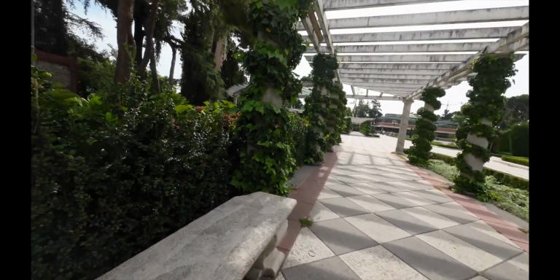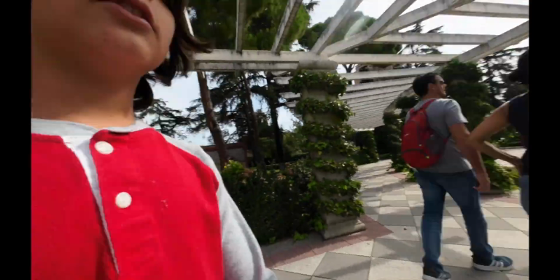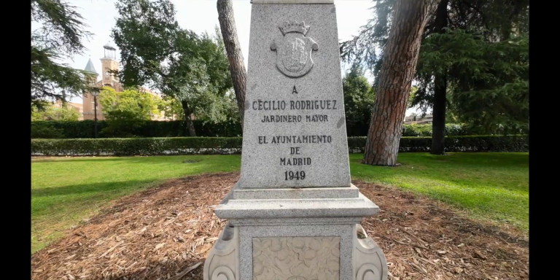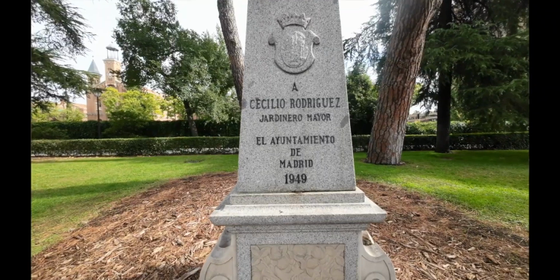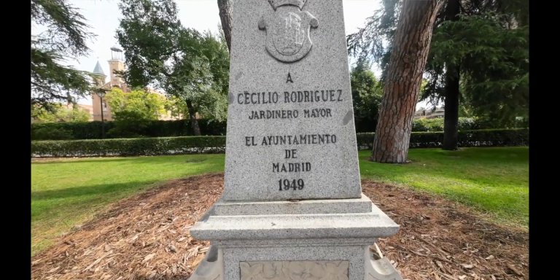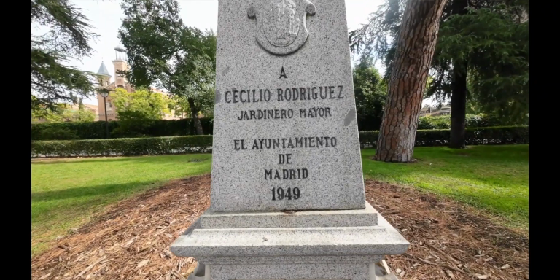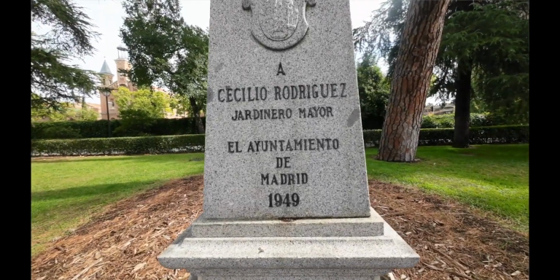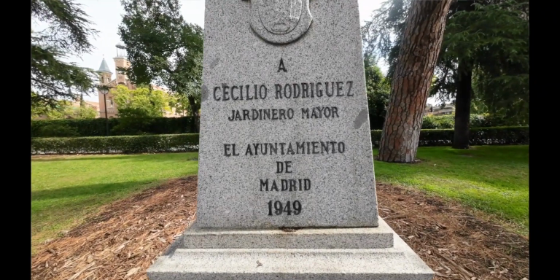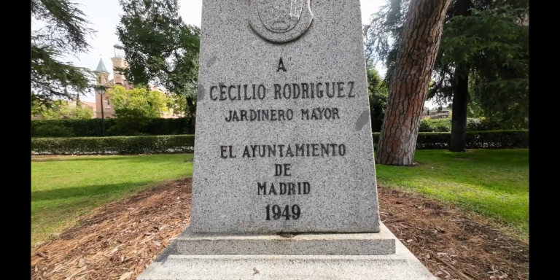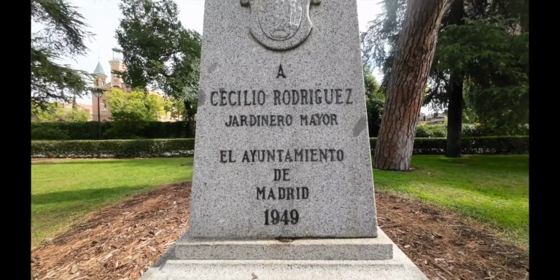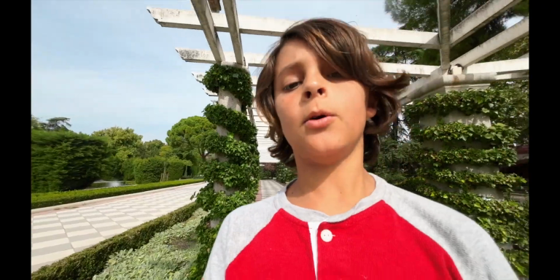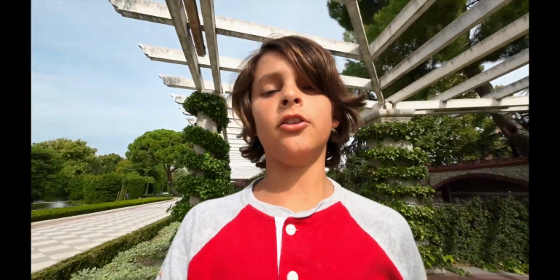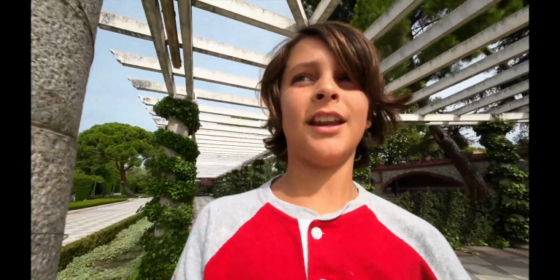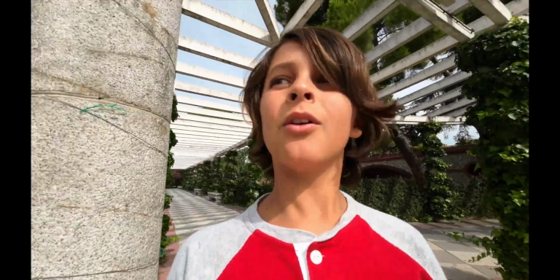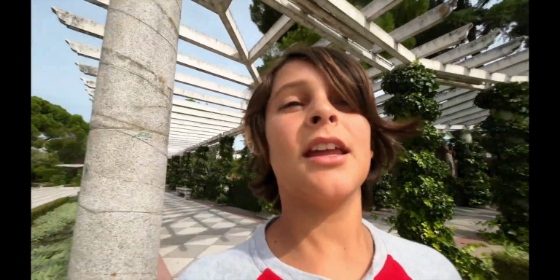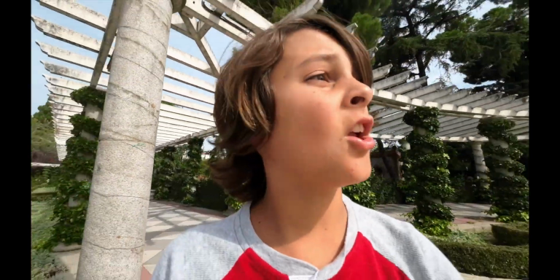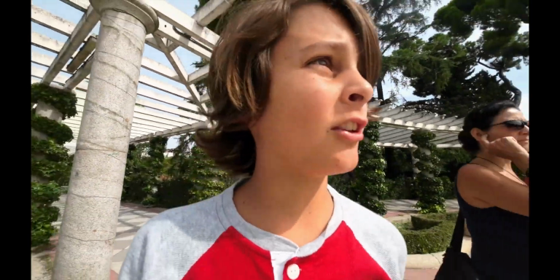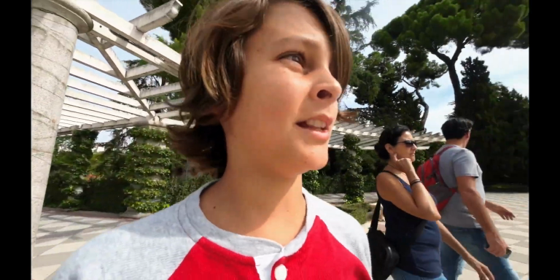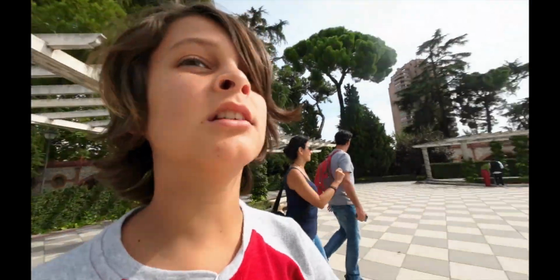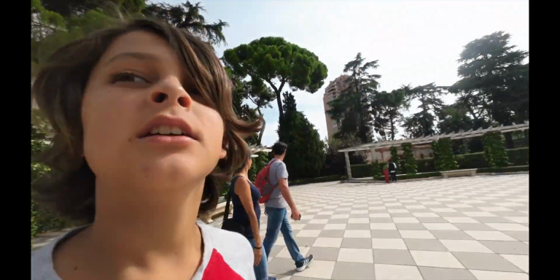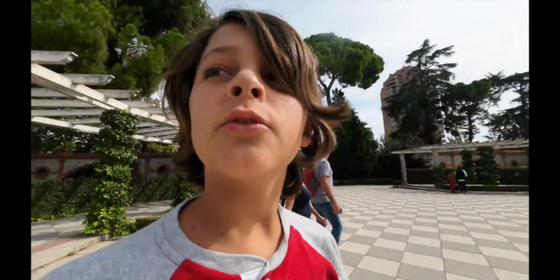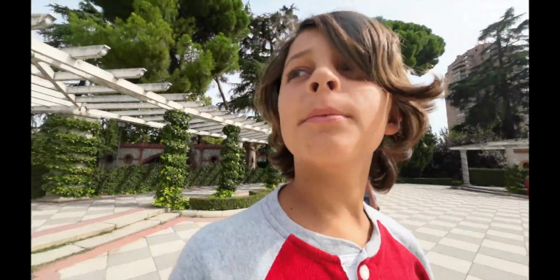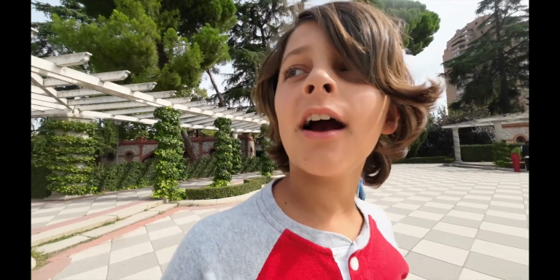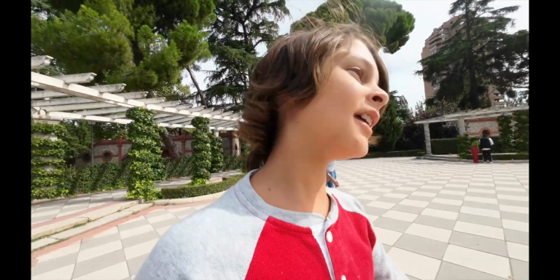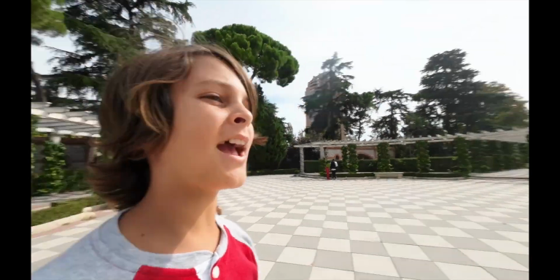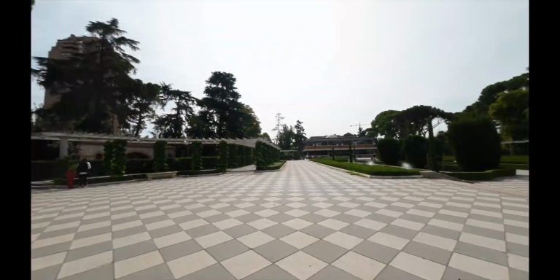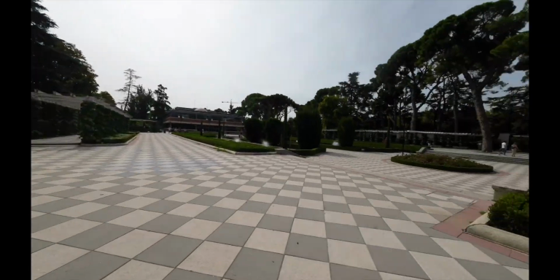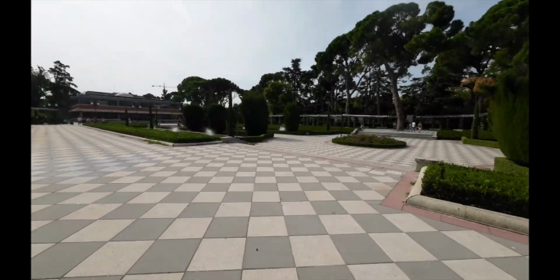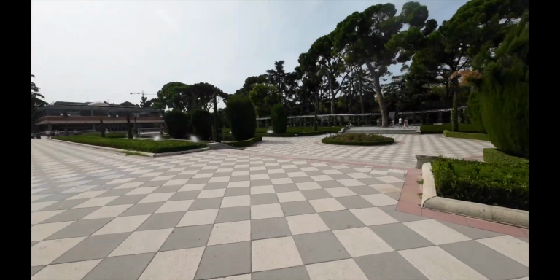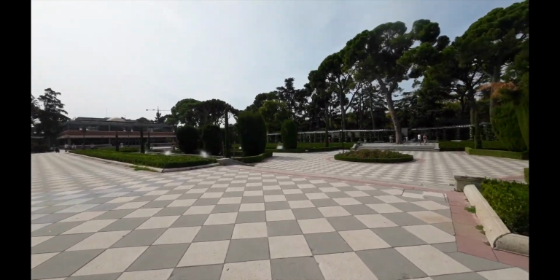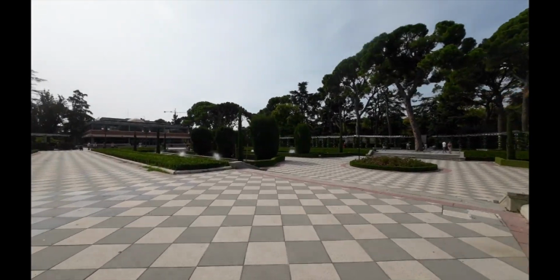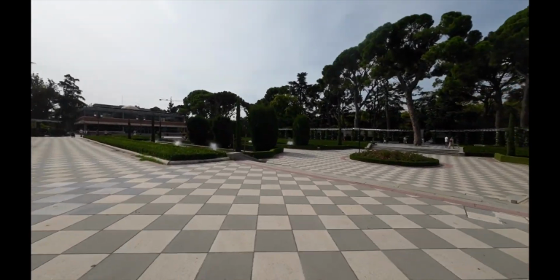This is the Garden of Cecilia Rodriguez. If you want to come over here and check it out, it is an awesome place — it's full of peacocks, kitty cats, and birds. You are gonna really enjoy it.